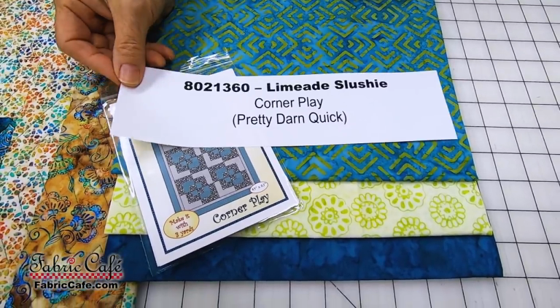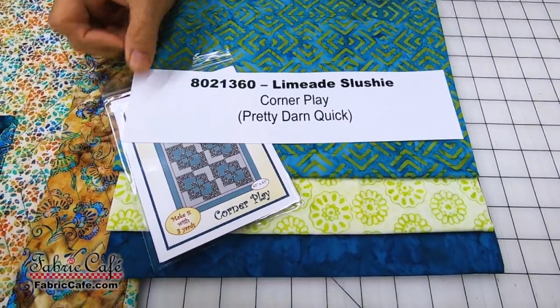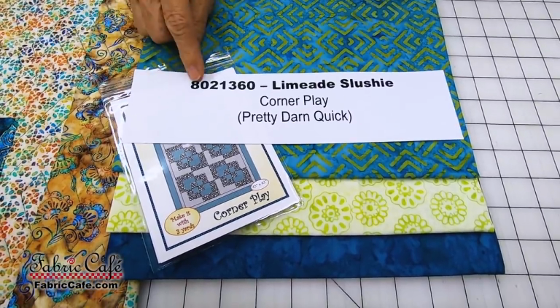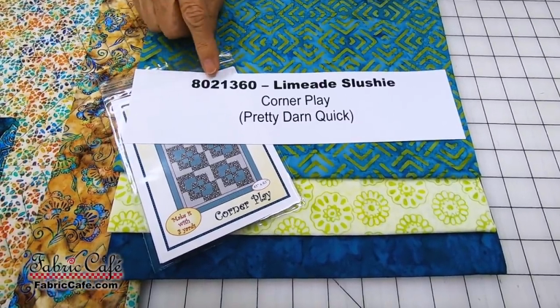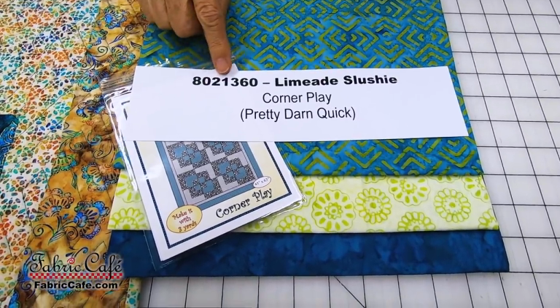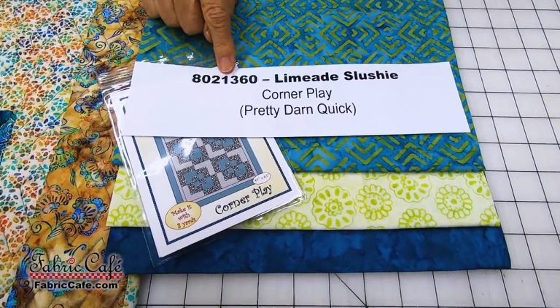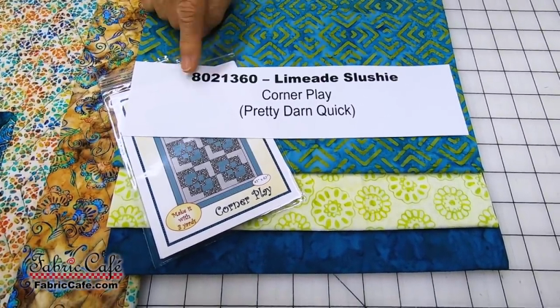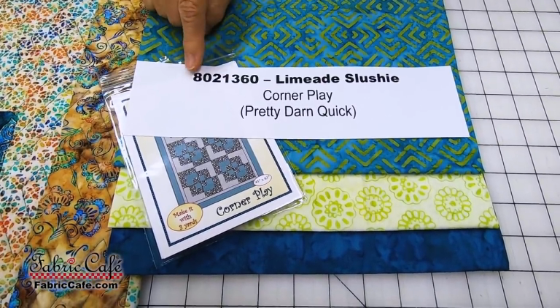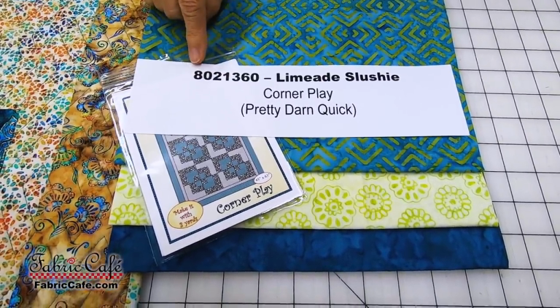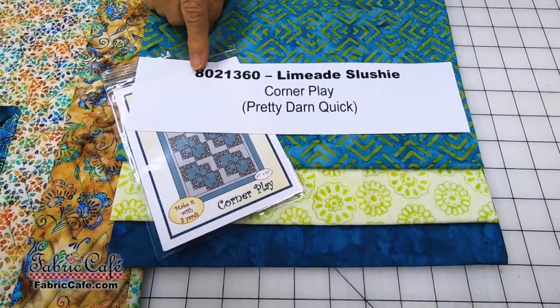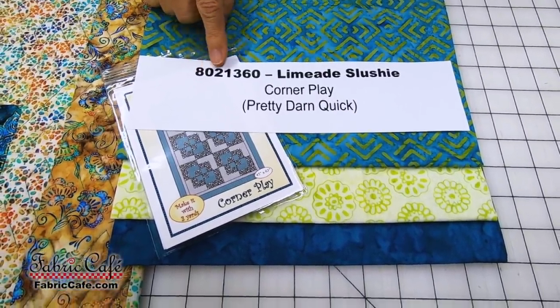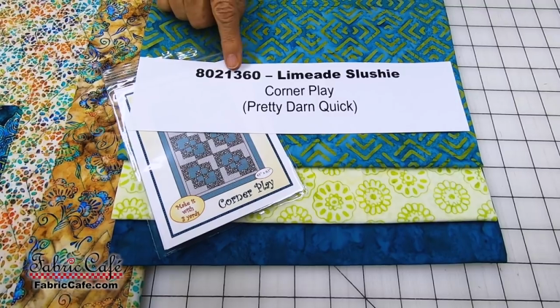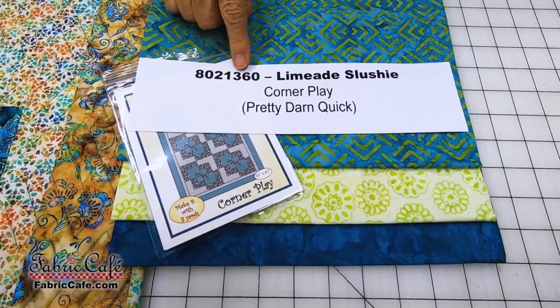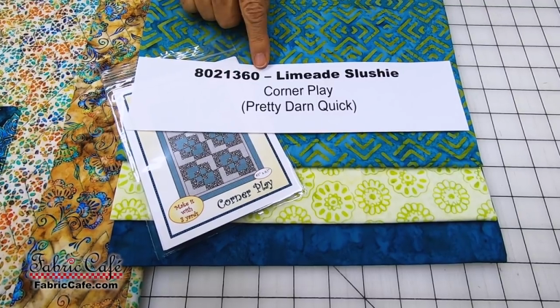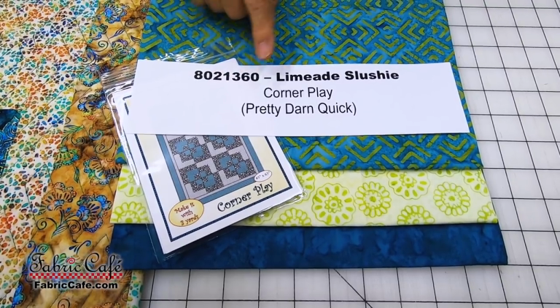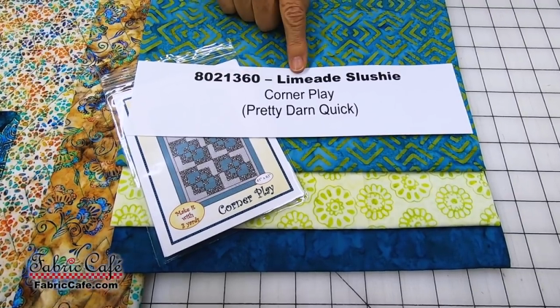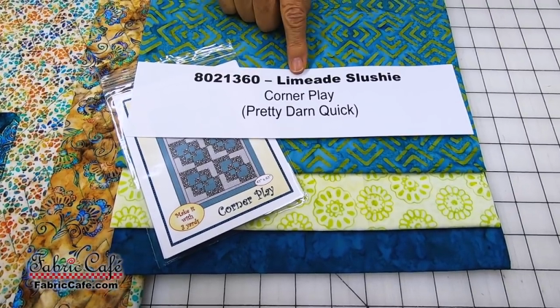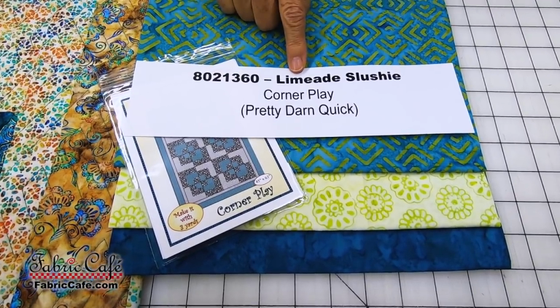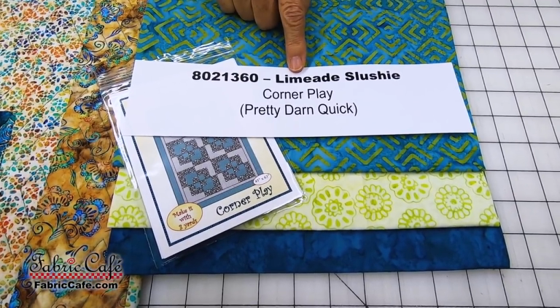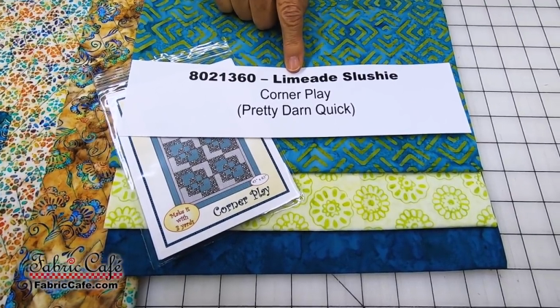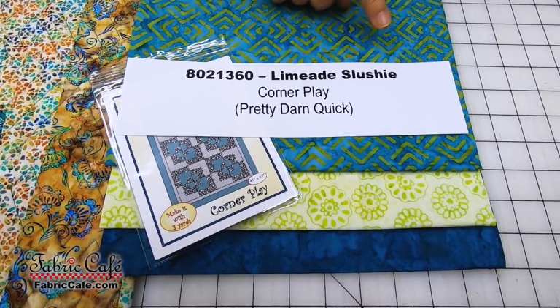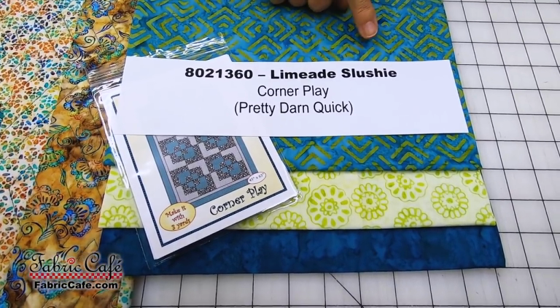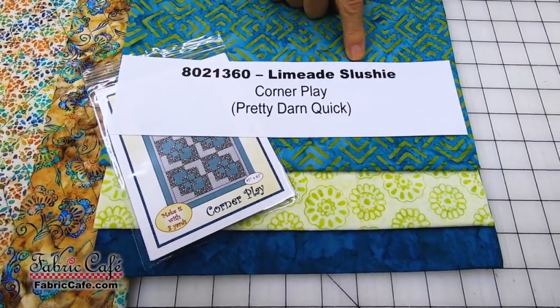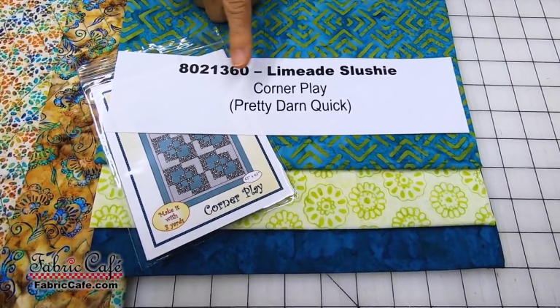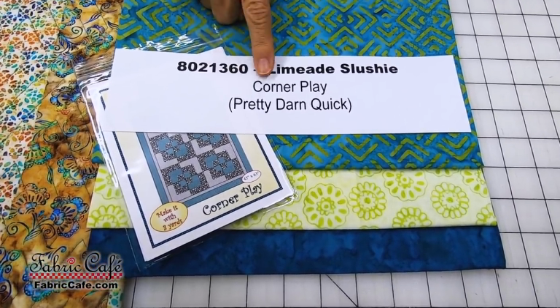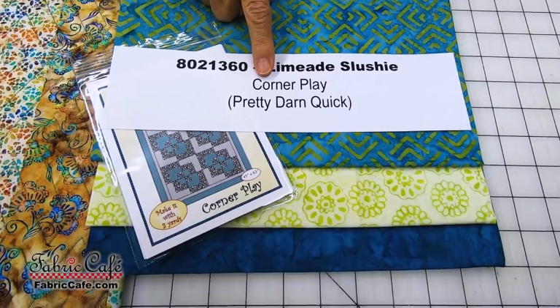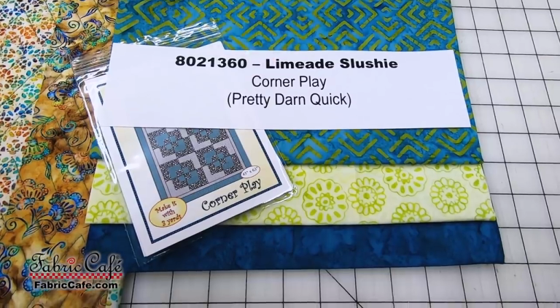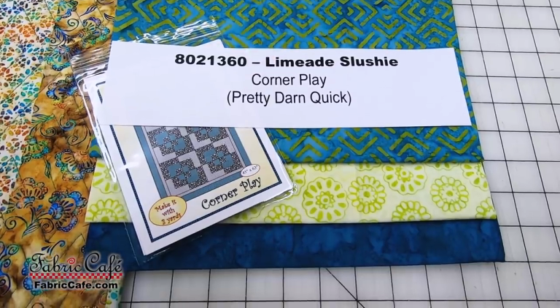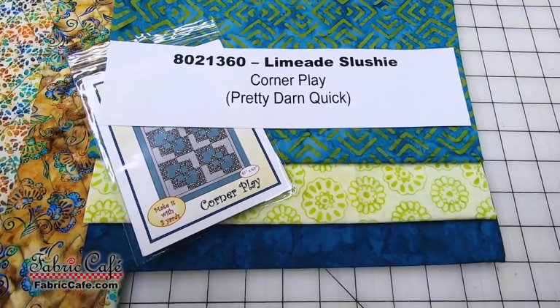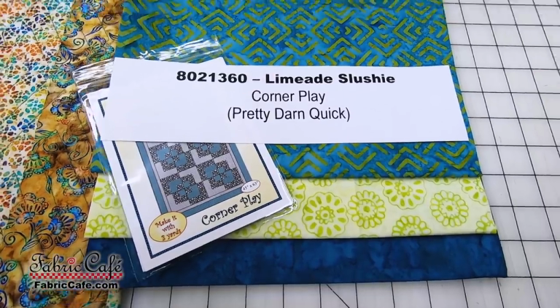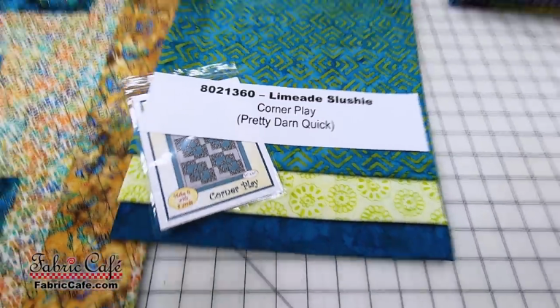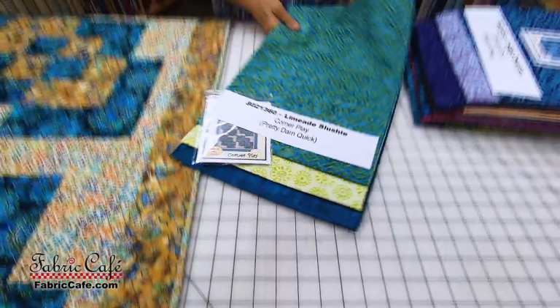The kit number is 8021360, Limeade Slushie. It's Corner Play from the book Pretty Darn Quick.